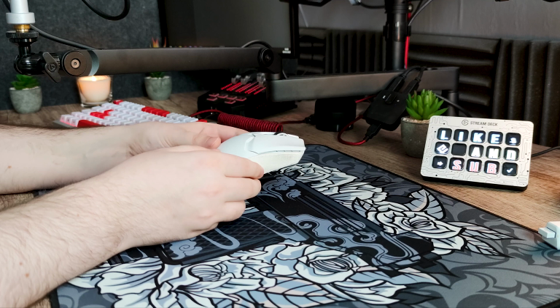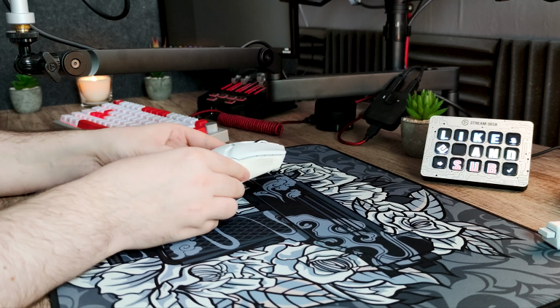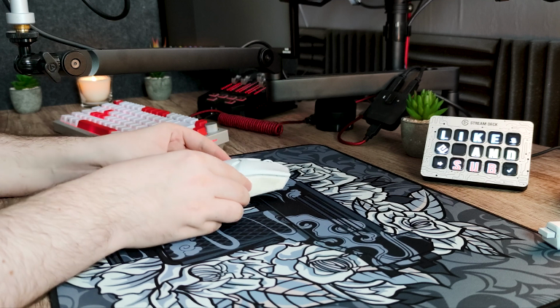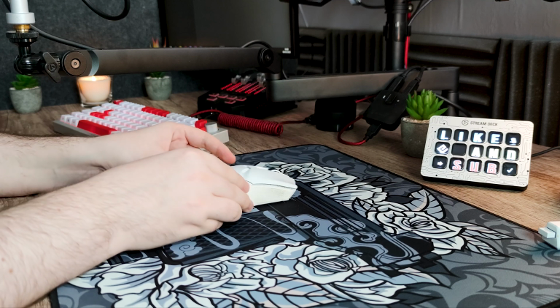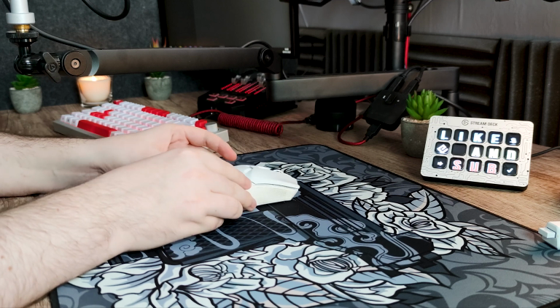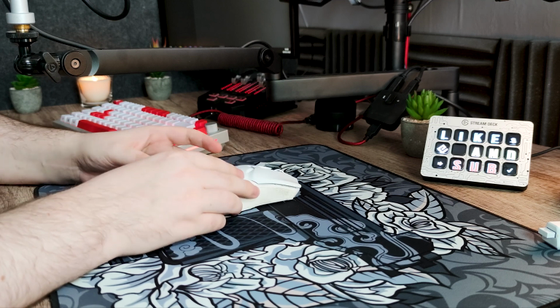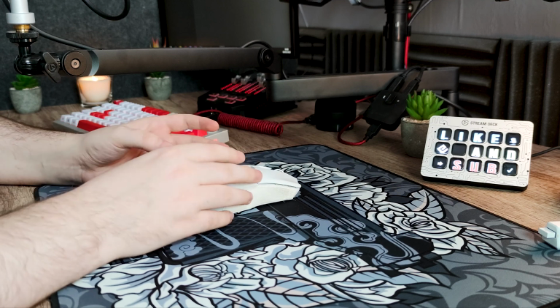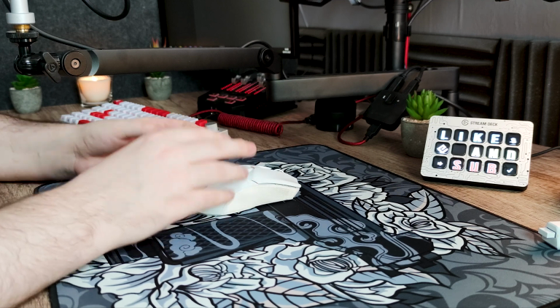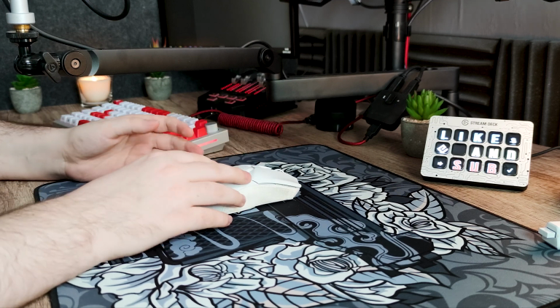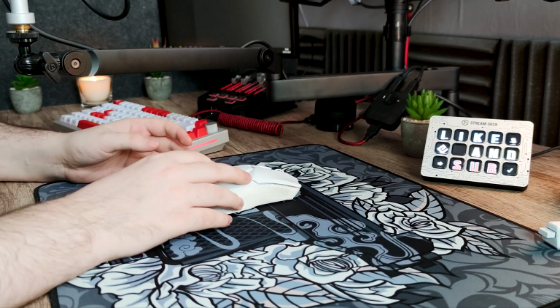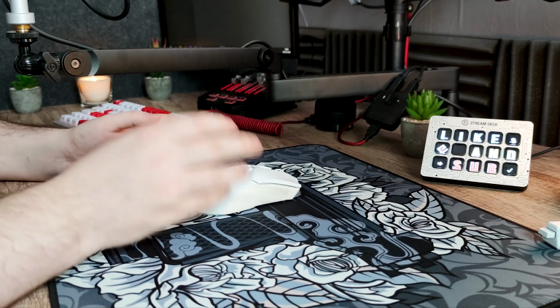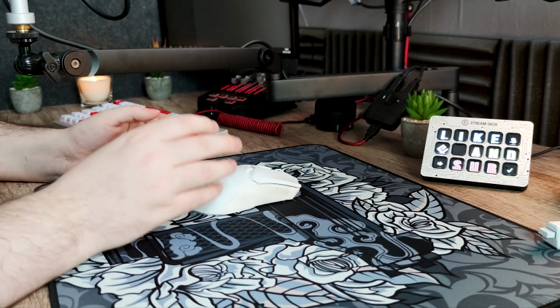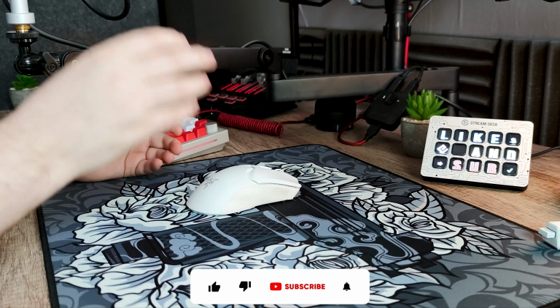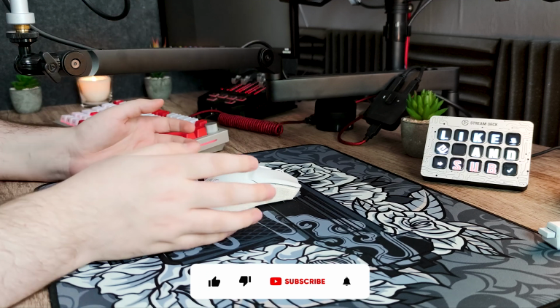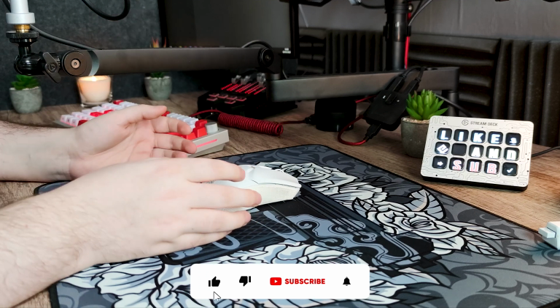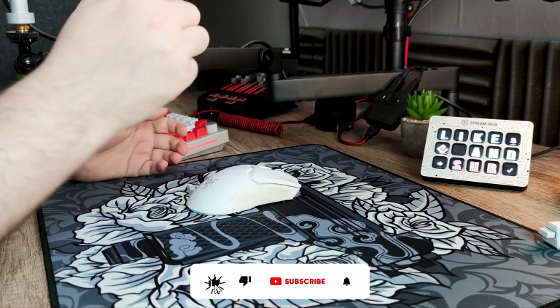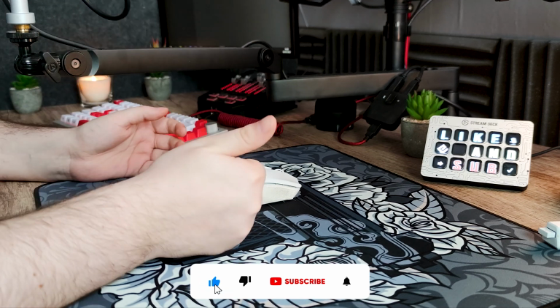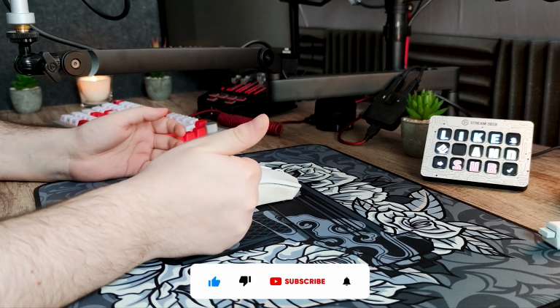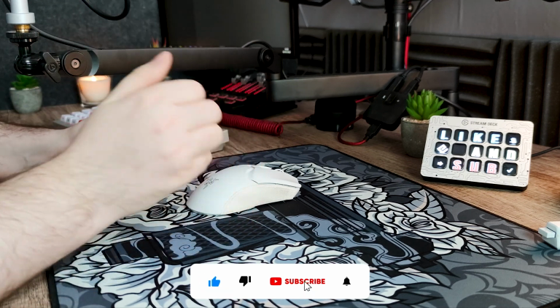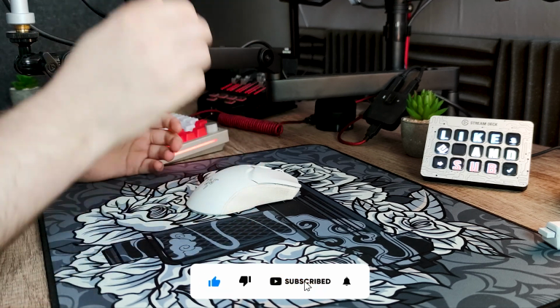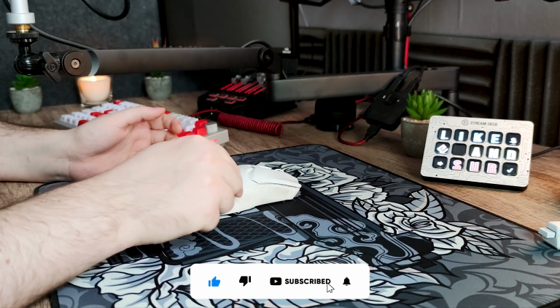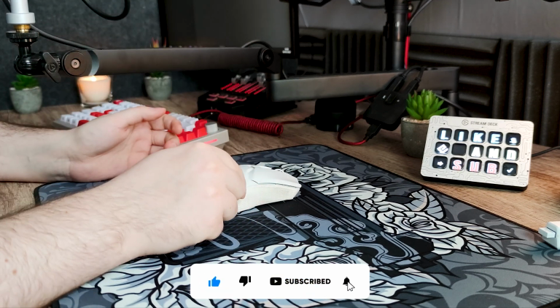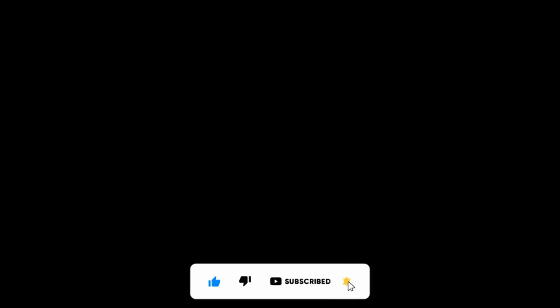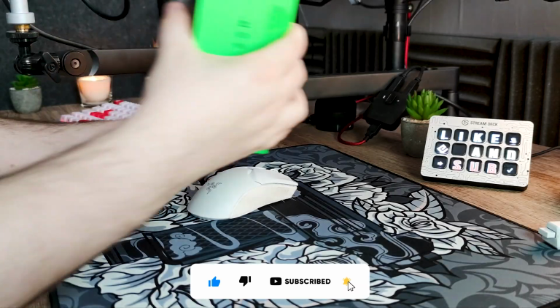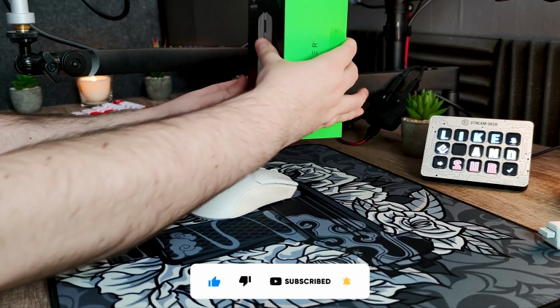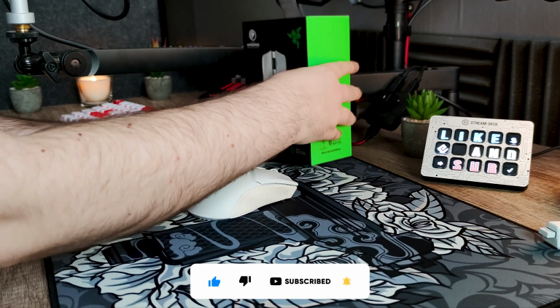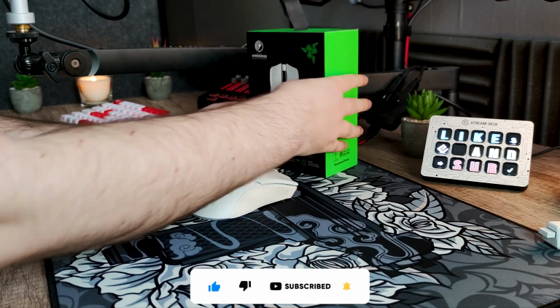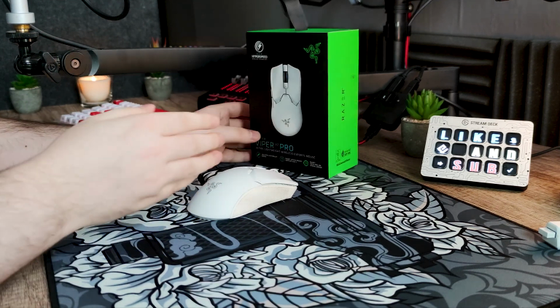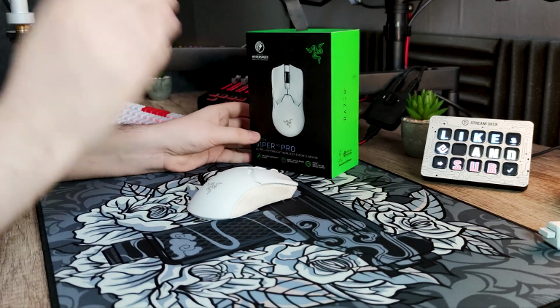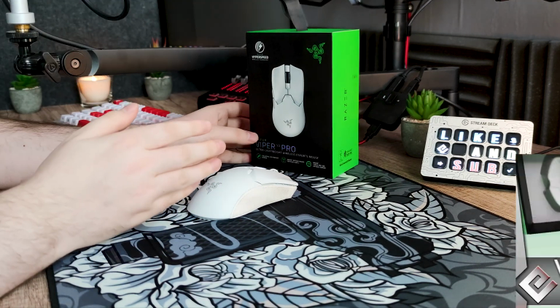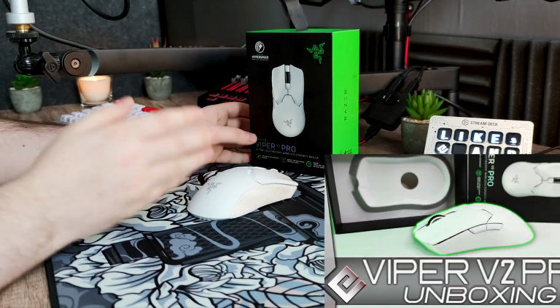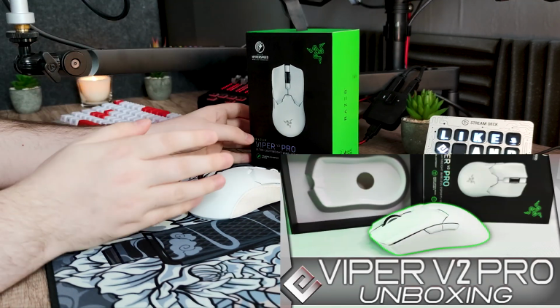Maintenant que j'ai passé en revue les différences, rentrons dans les détails de chaque élément. Si tu veux m'aider et me faire savoir que tu aimes mon contenu, n'hésite pas à lâcher ton plus gros pouce bleu et à t'abonner pour suivre ce qui arrivera sur ma chaîne prochainement. Commençons par son emballage : il est plutôt simple, et j'ai d'ailleurs fait une vidéo présentation unboxing si ça t'intéresse.